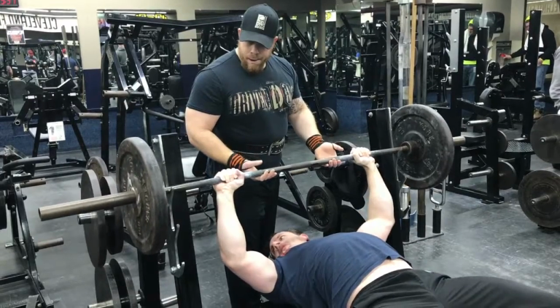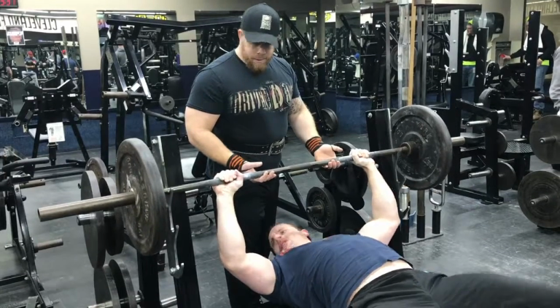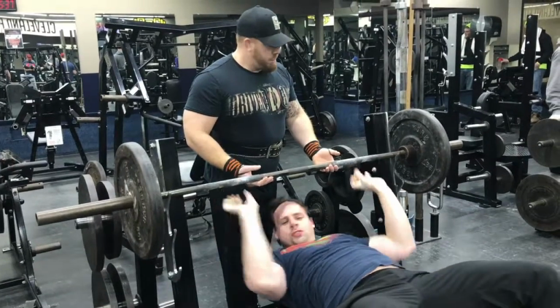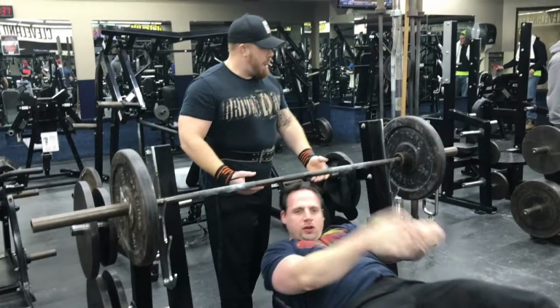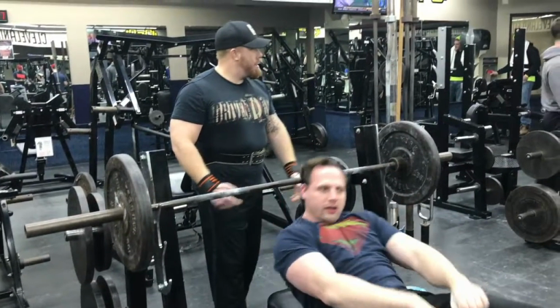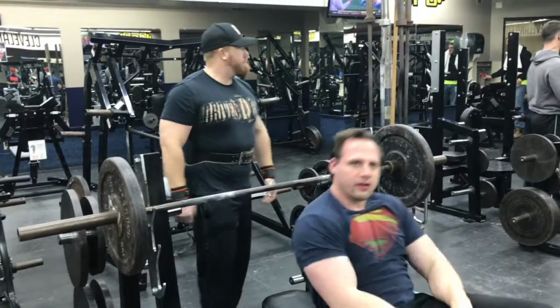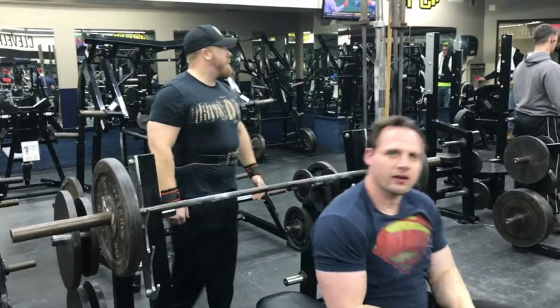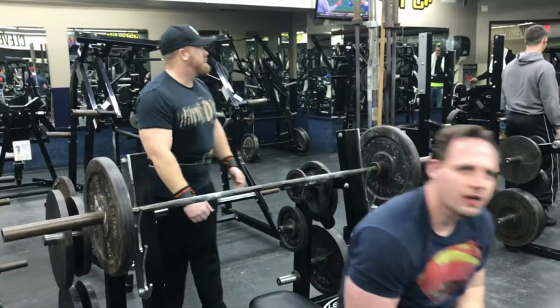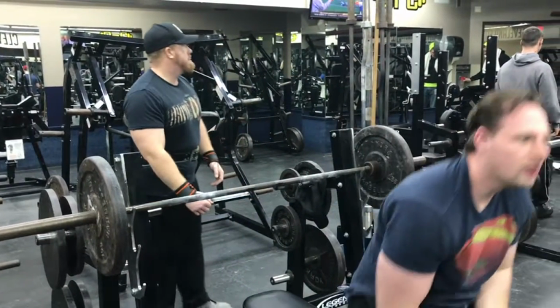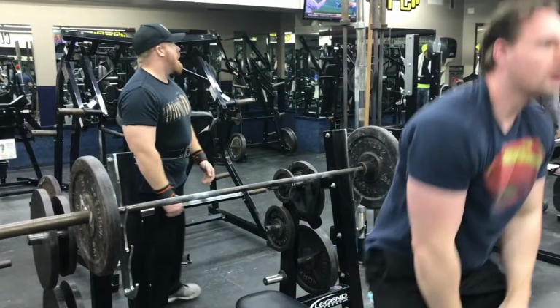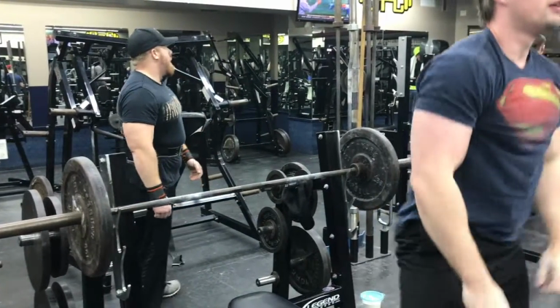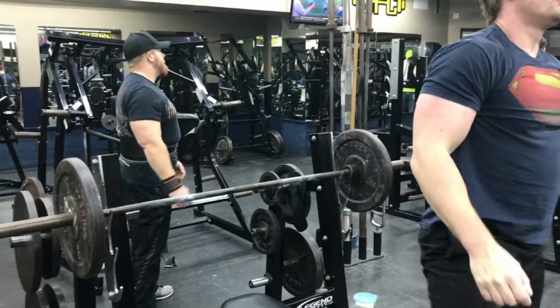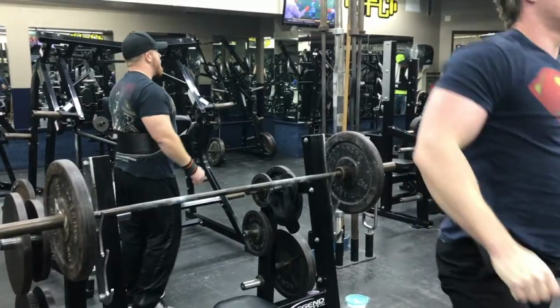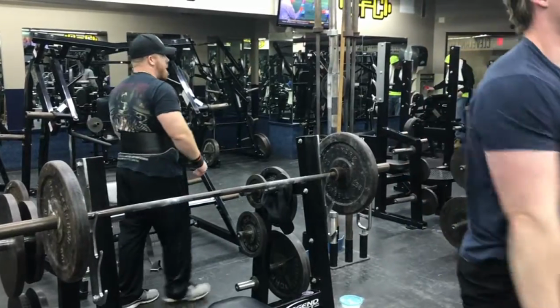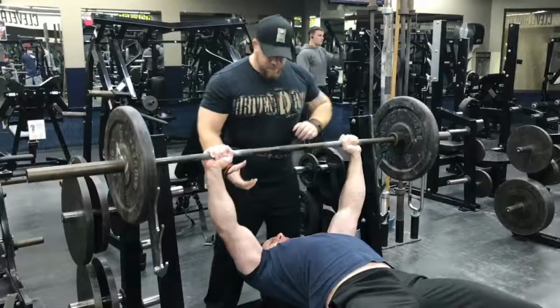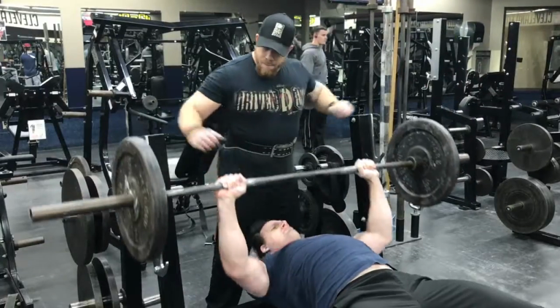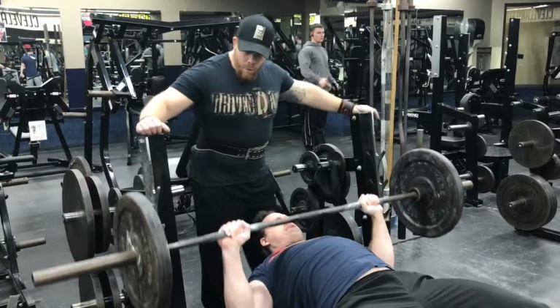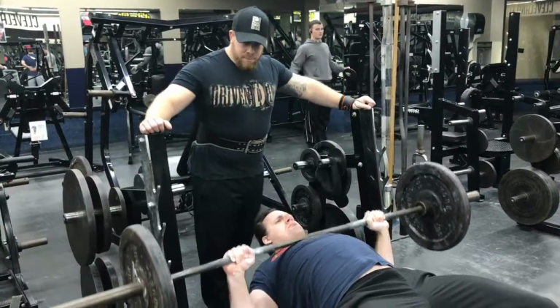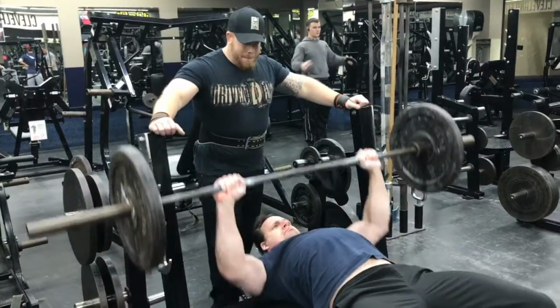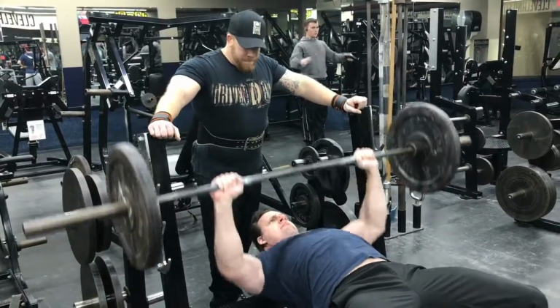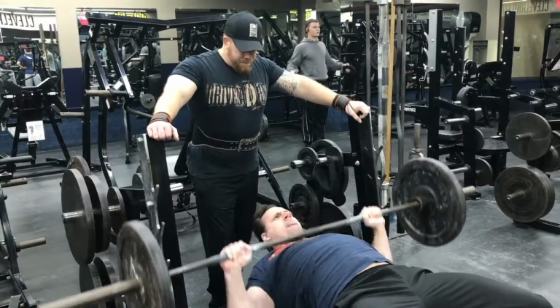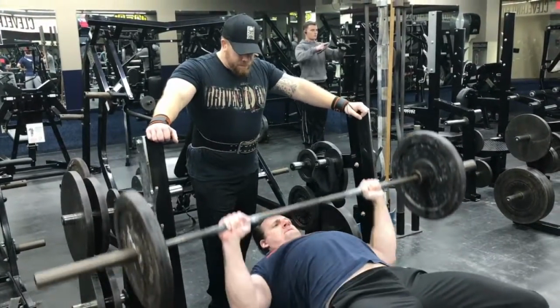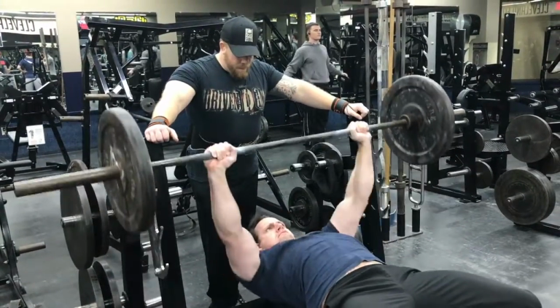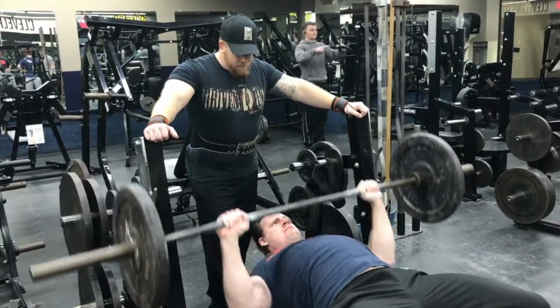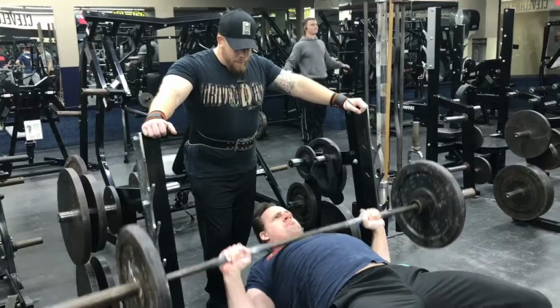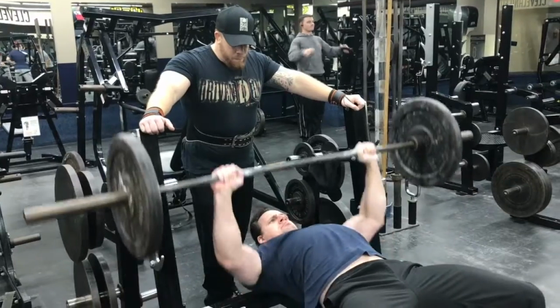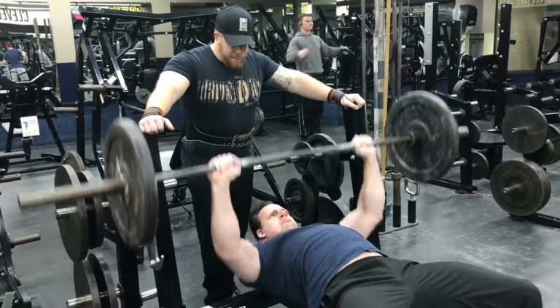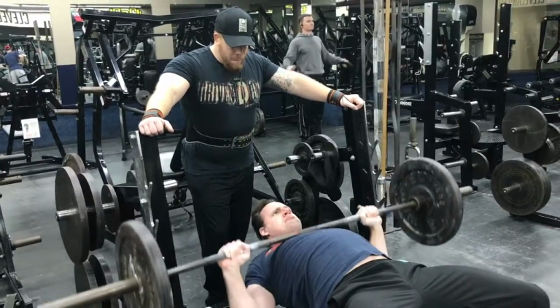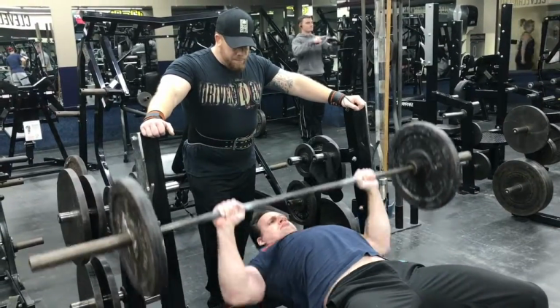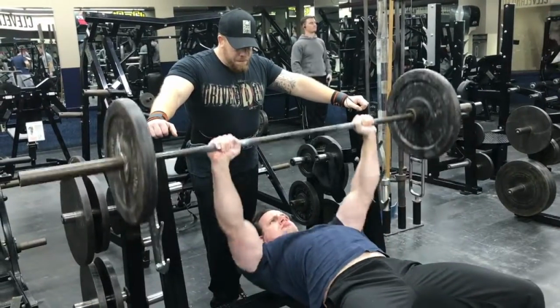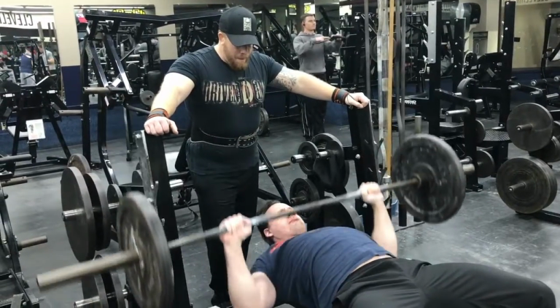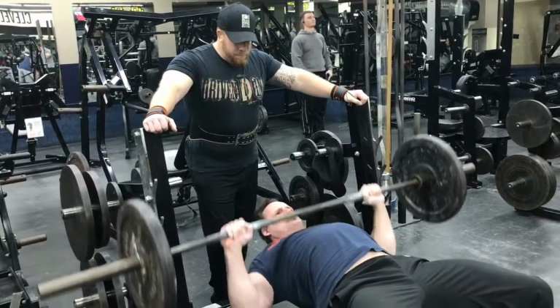Keep your feet flat on the floor for stability, and always use a spotter for safety — I've got my spotter Tom with me. So the bench press: lying down on the bench, you're going to hold the barbell above the chest with arms straight.